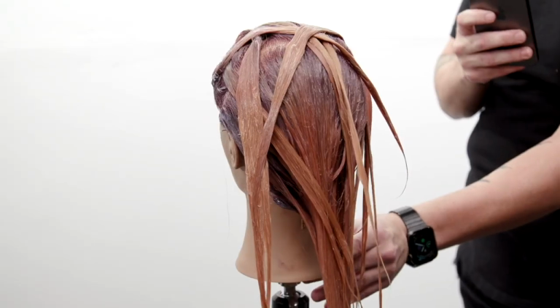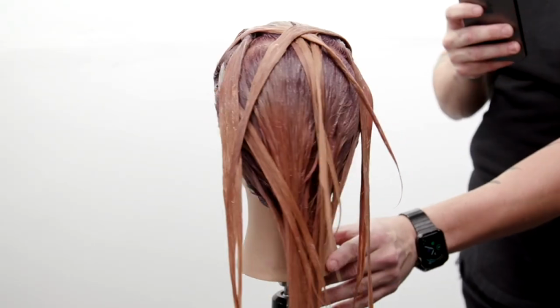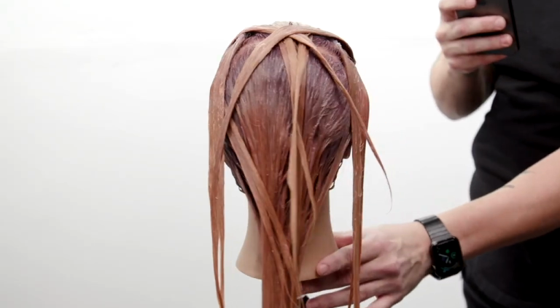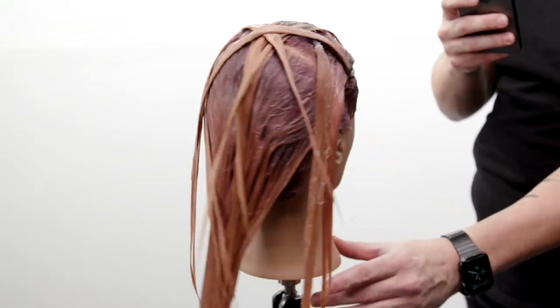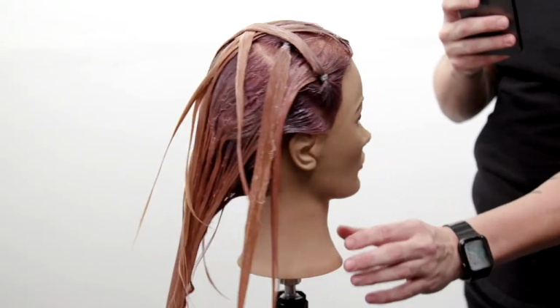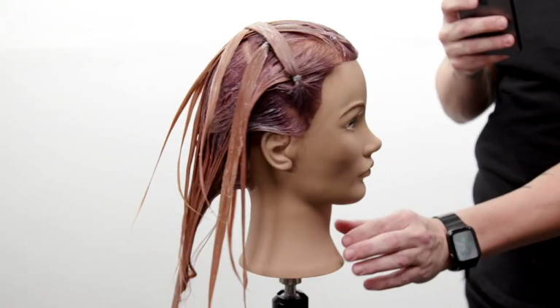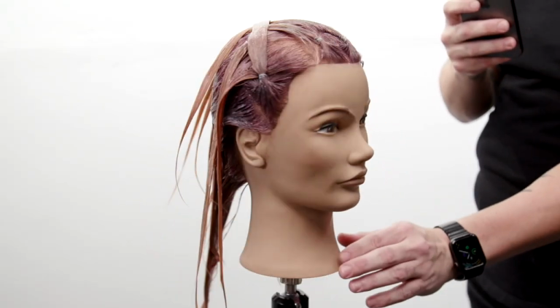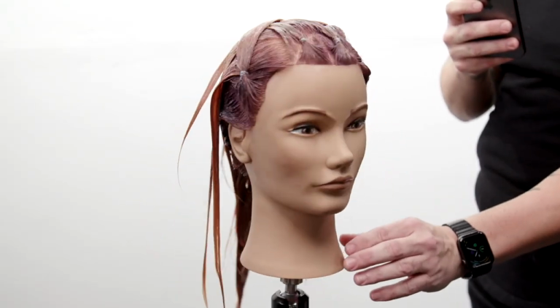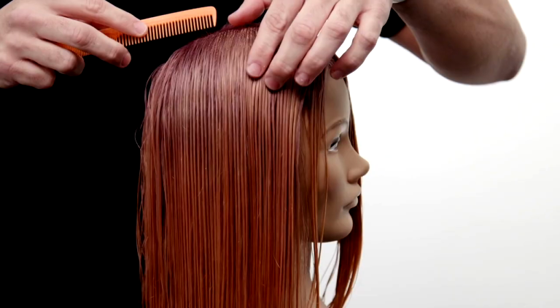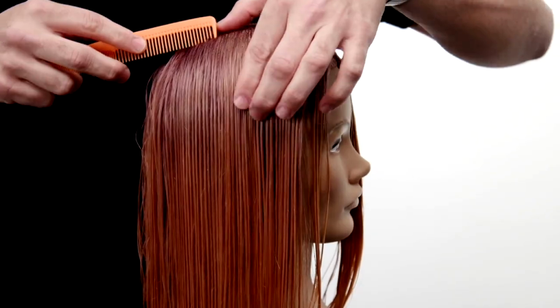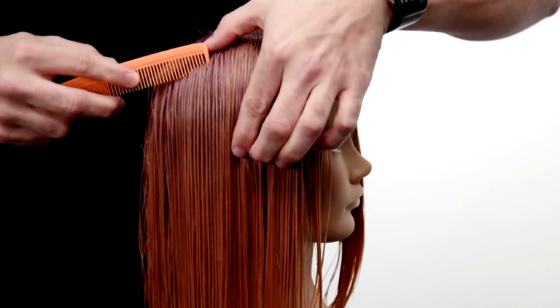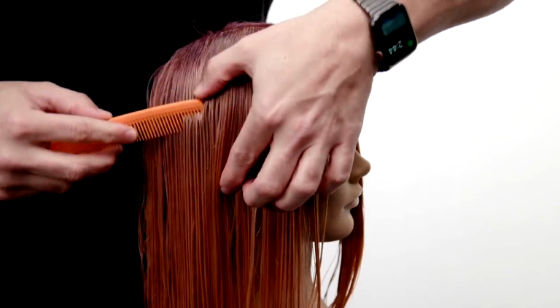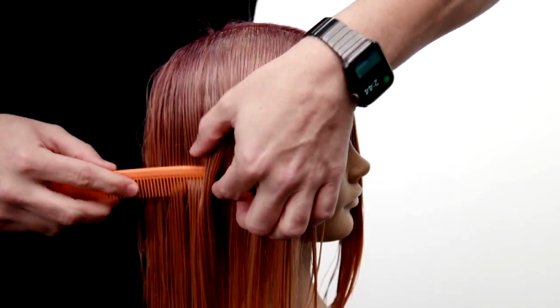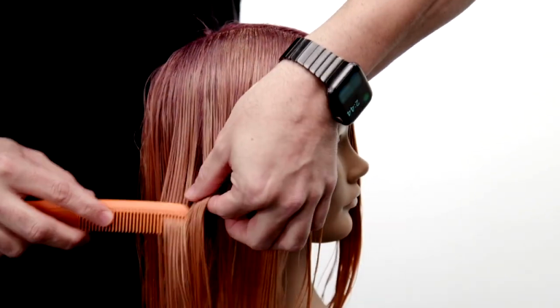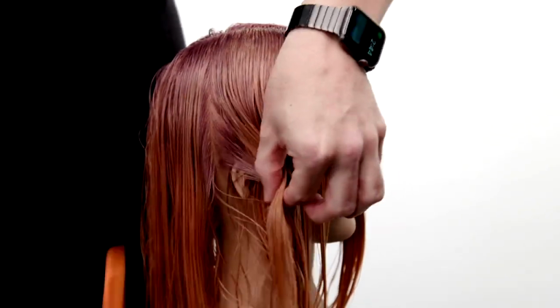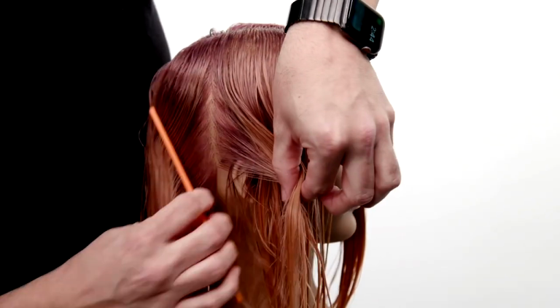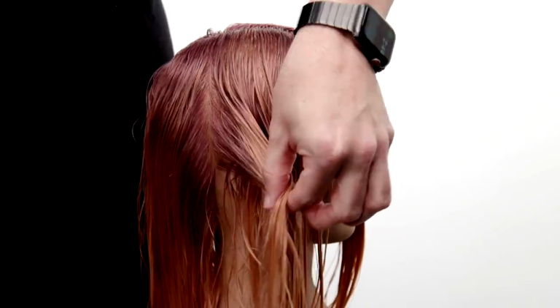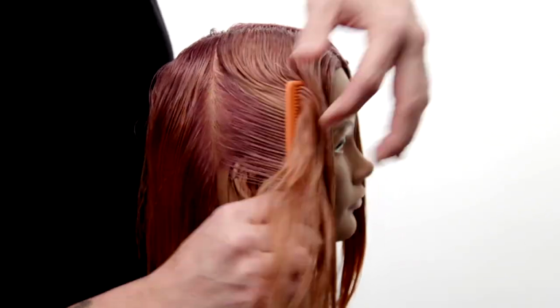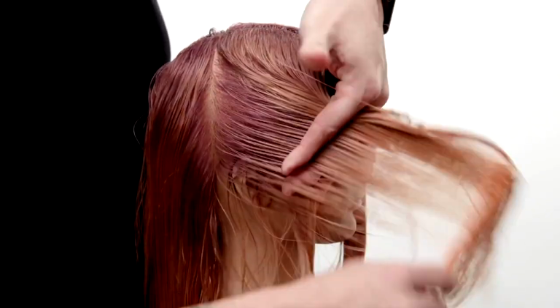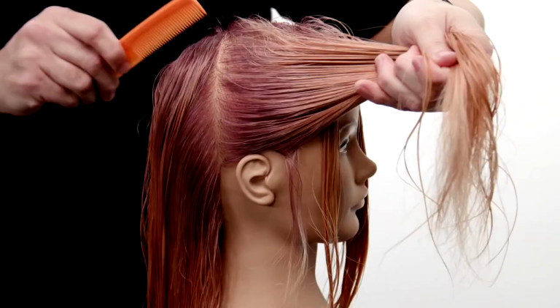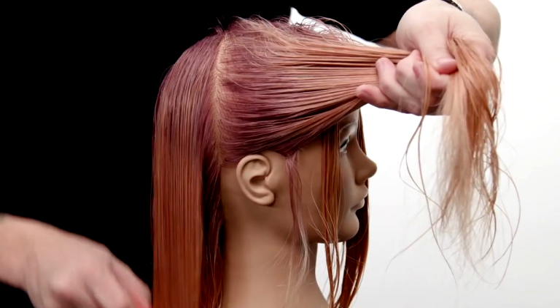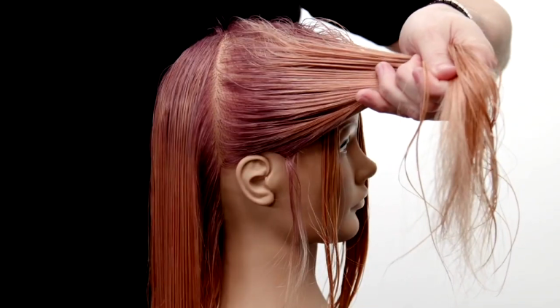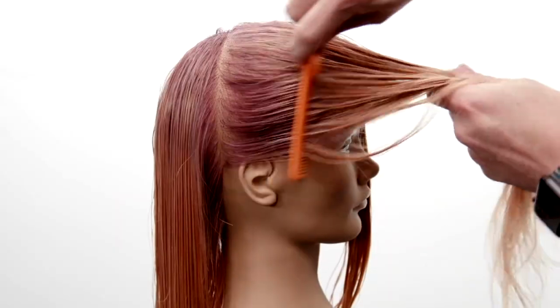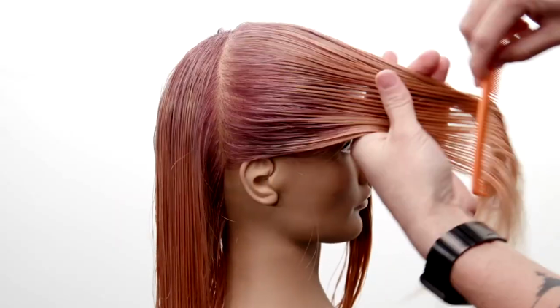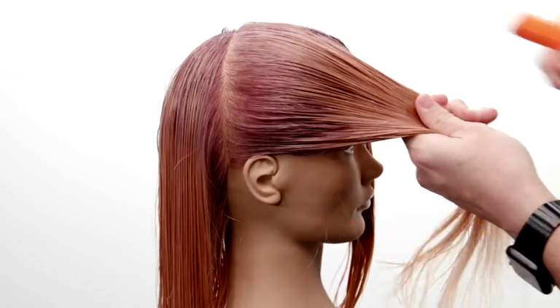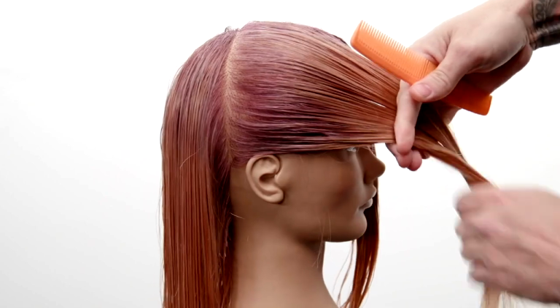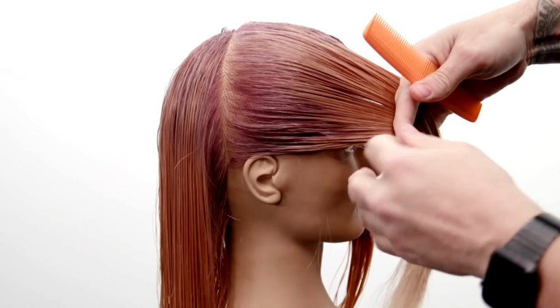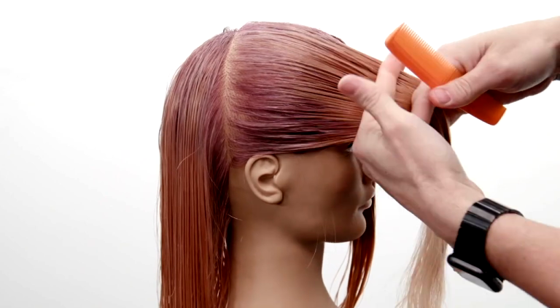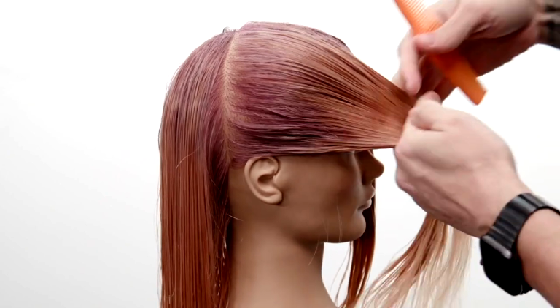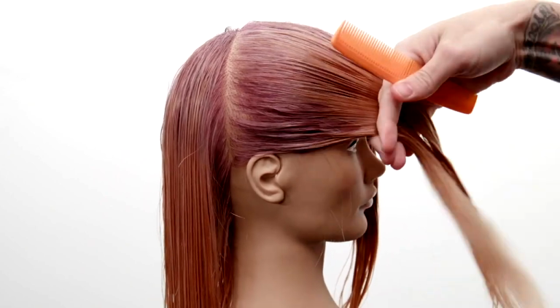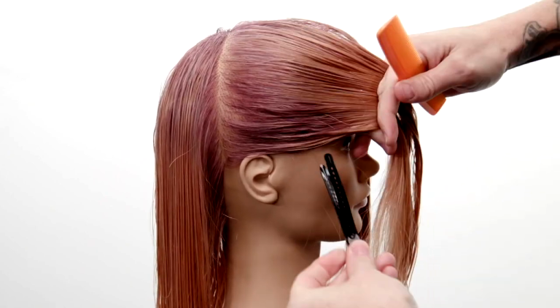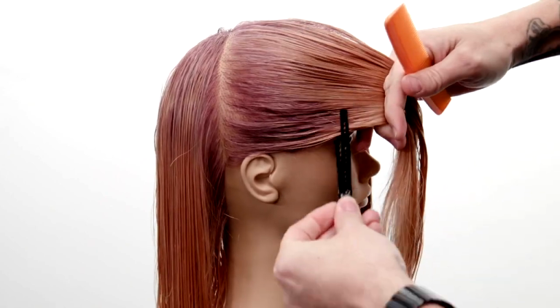Here's a spin around of the final application — super fun technique. Now let's get into the cut so we can show you guys that final look at the end. Just separating the front and the back.